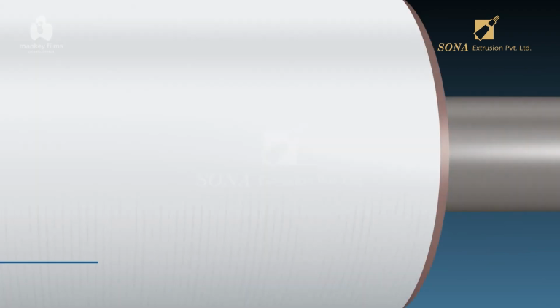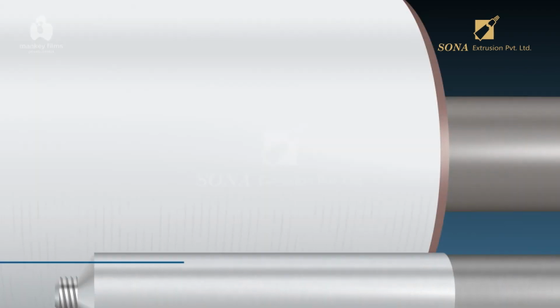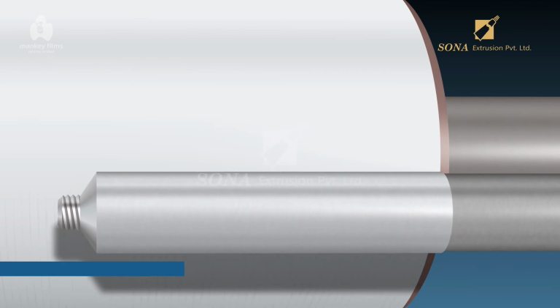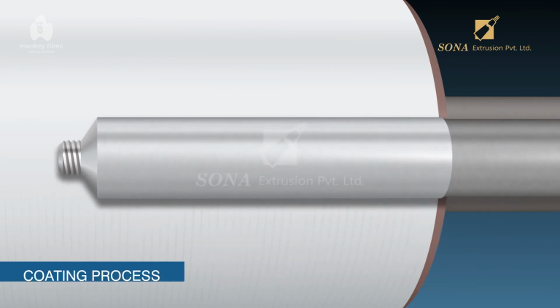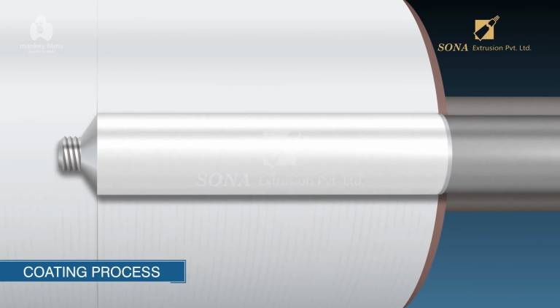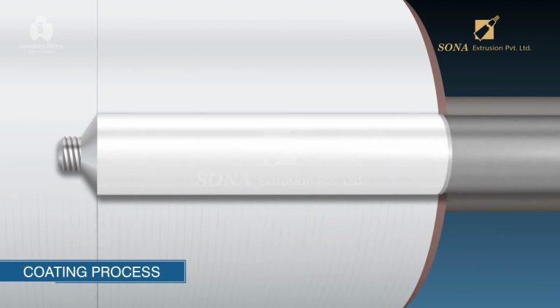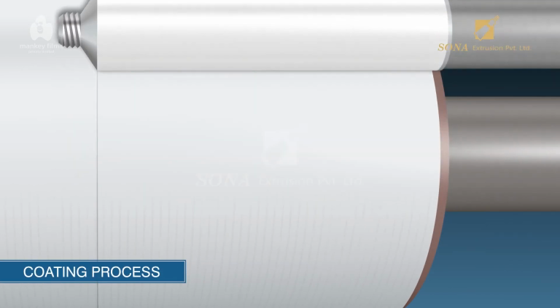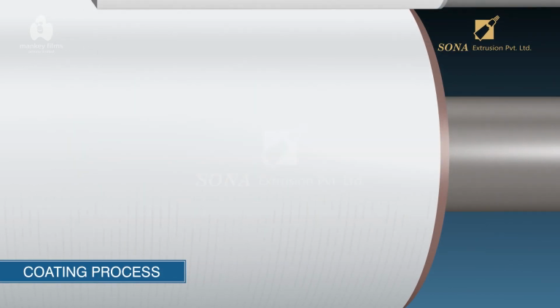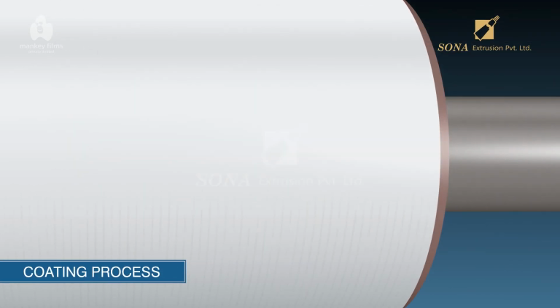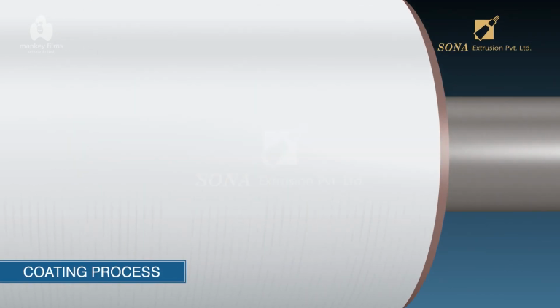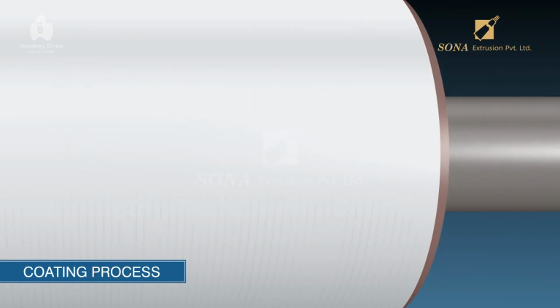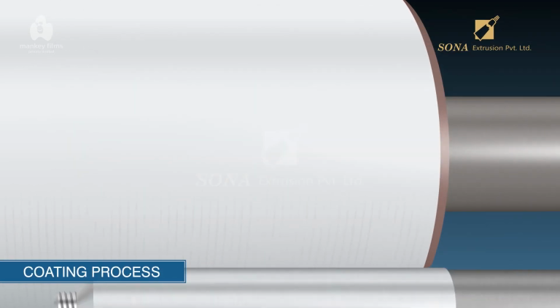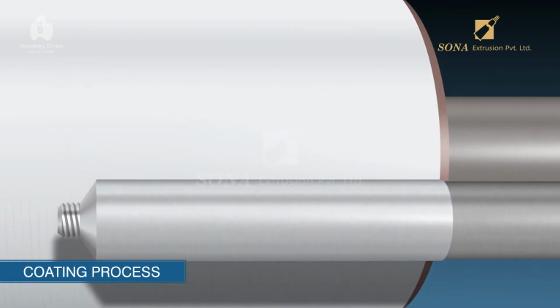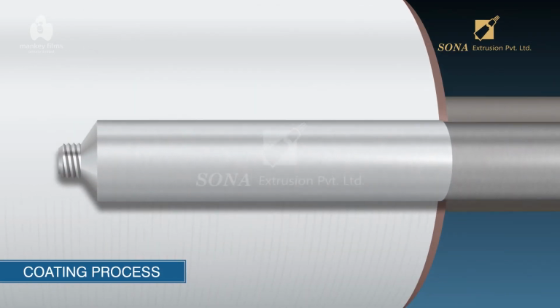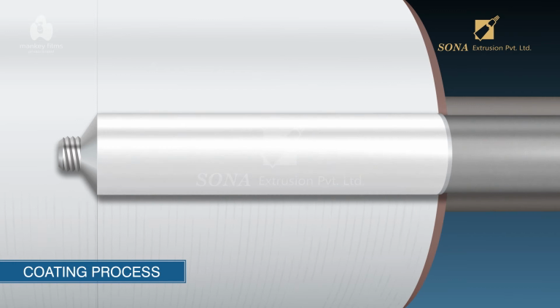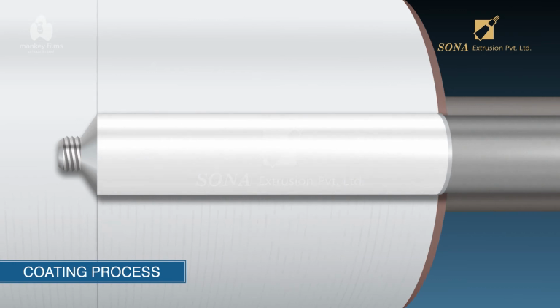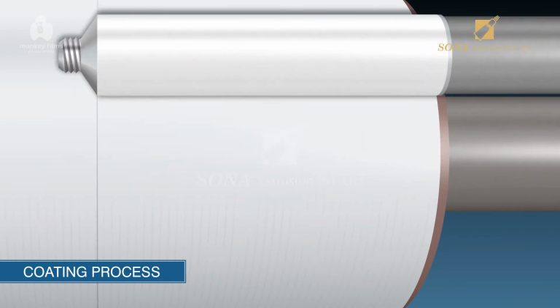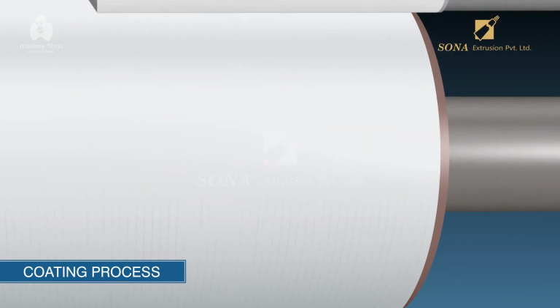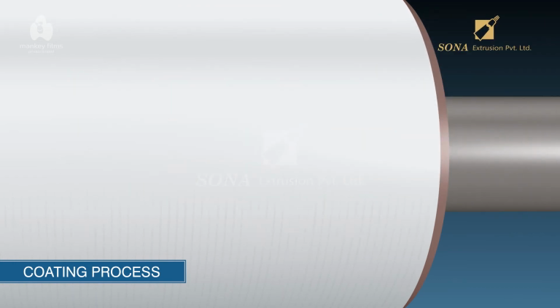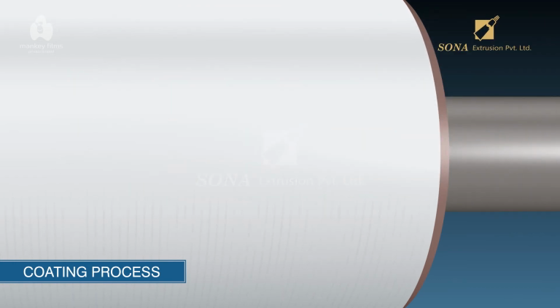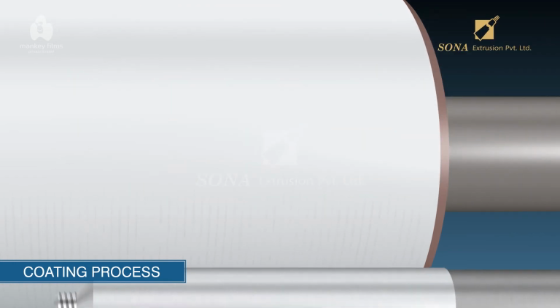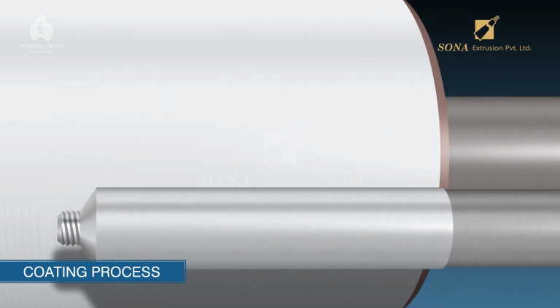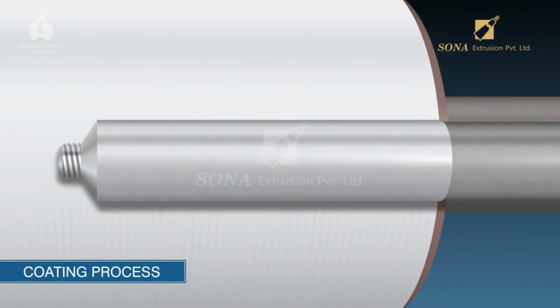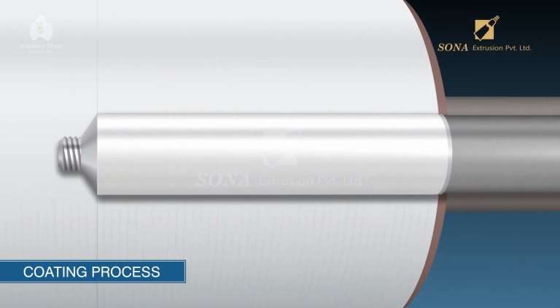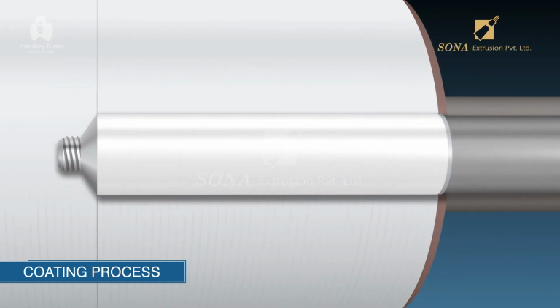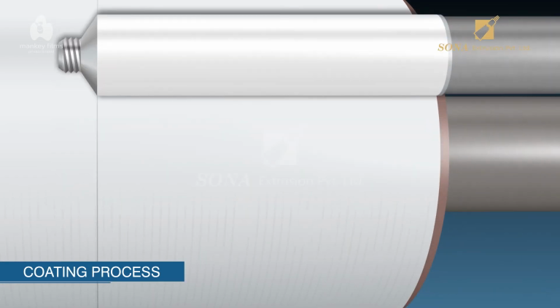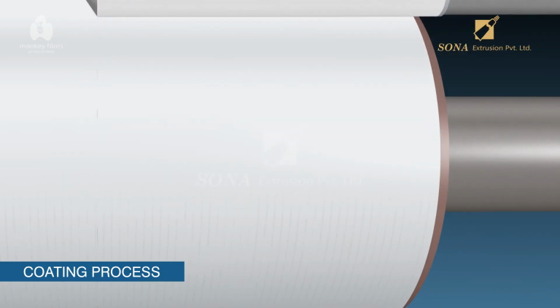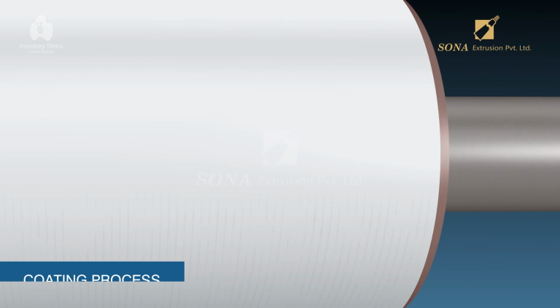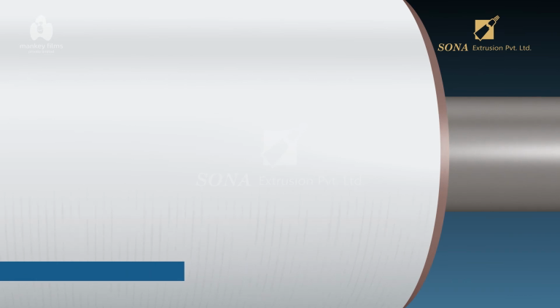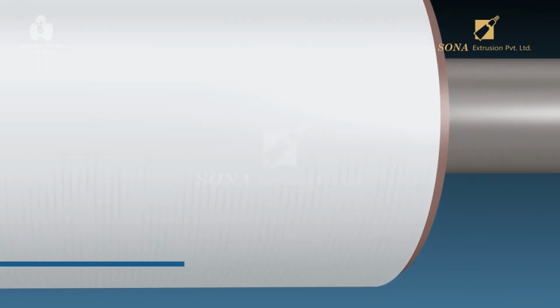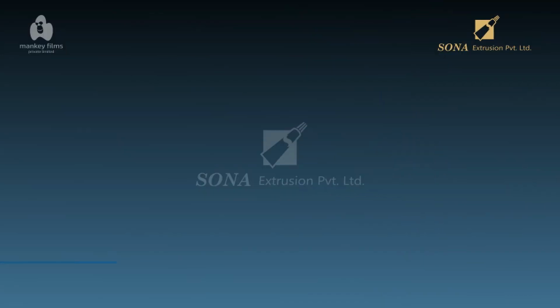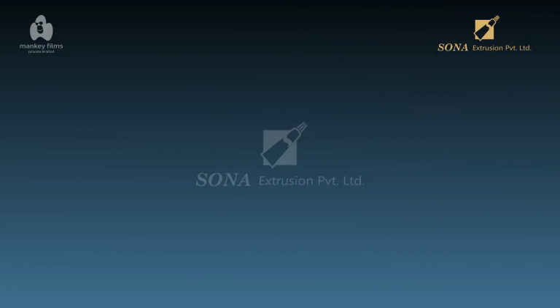Coating Process: A set of rollers apply a coat of polyester-based paint, which is flexible when dry and resistant to most solvents and direct sunlight. The painted tubes are then moved into an oven for the paint to dry.